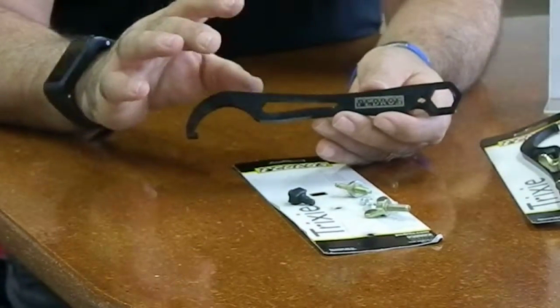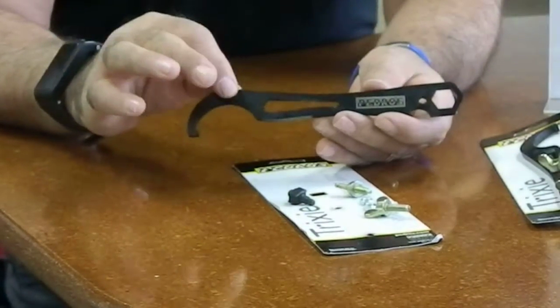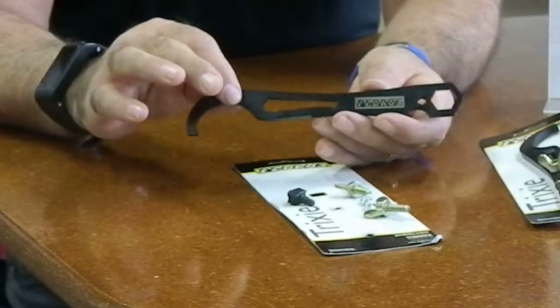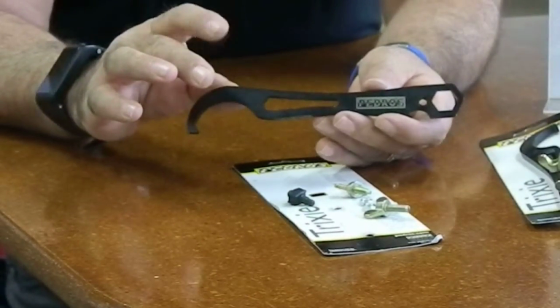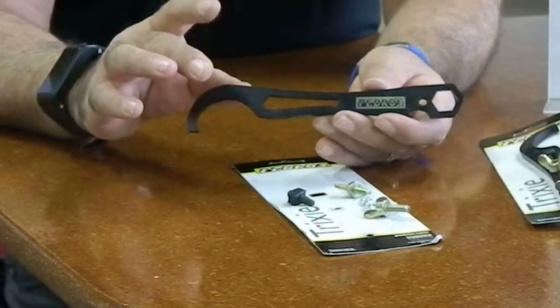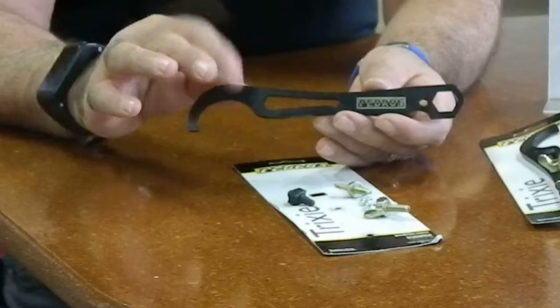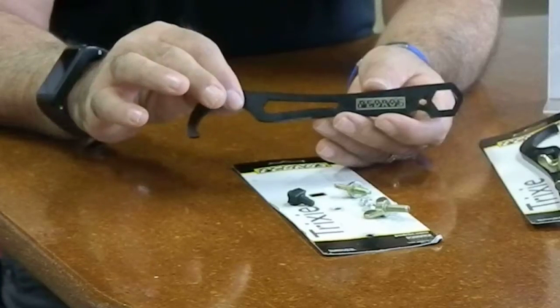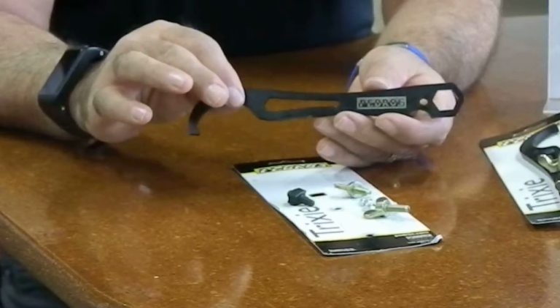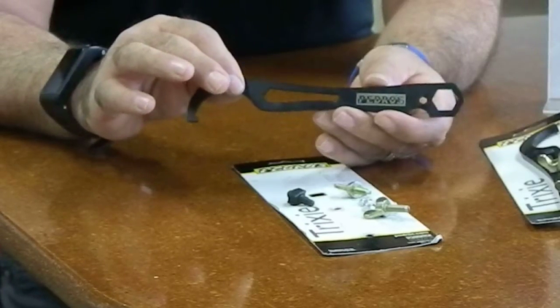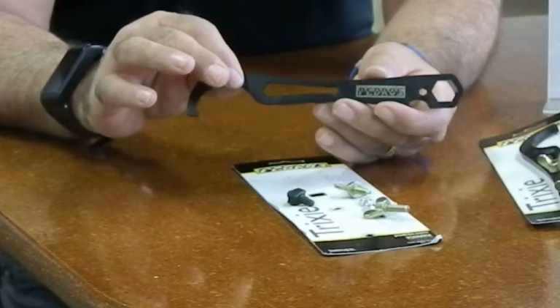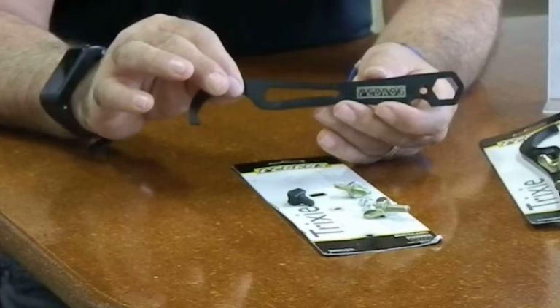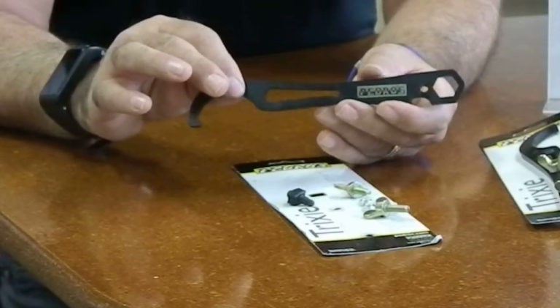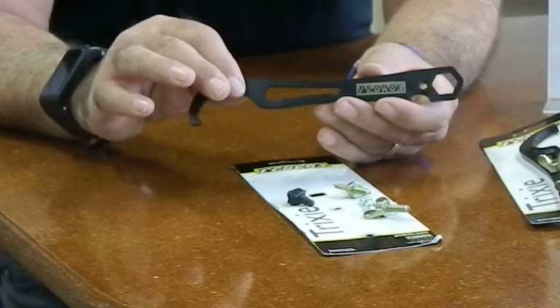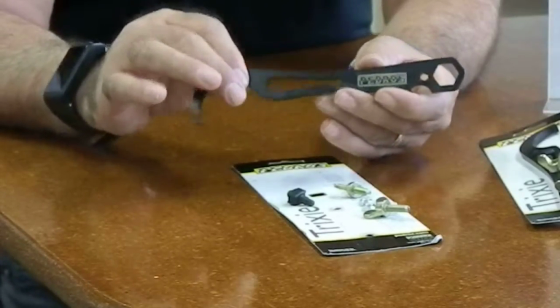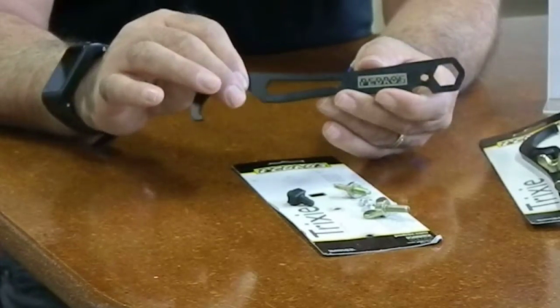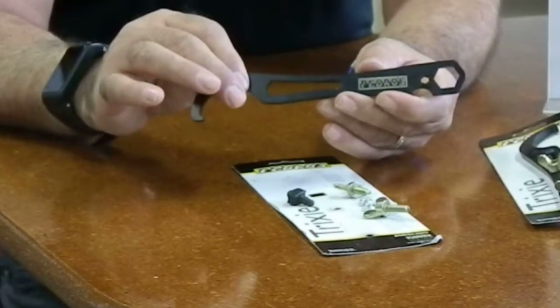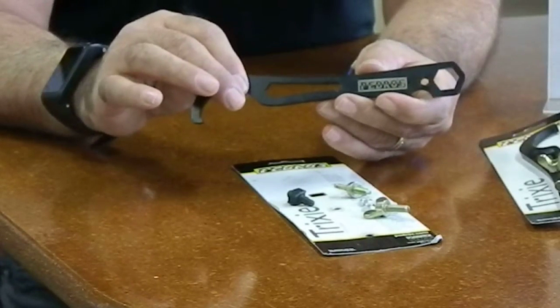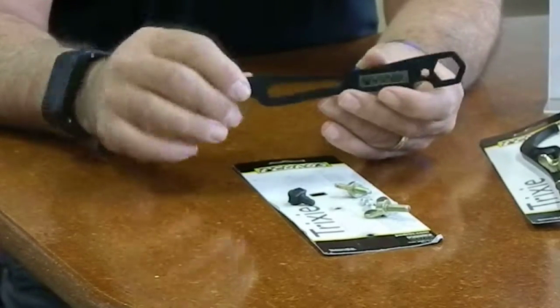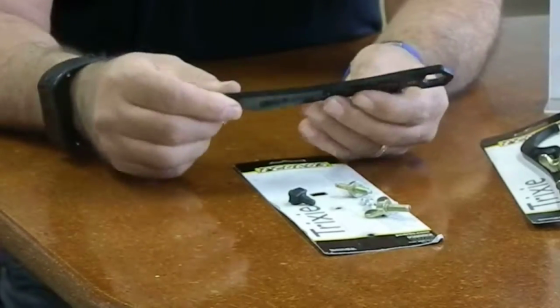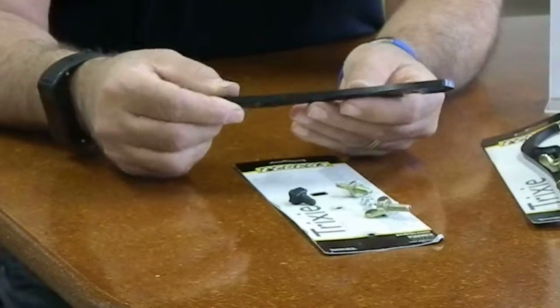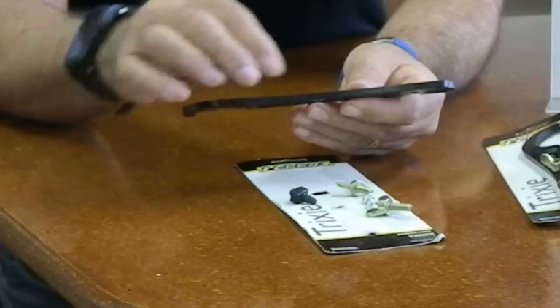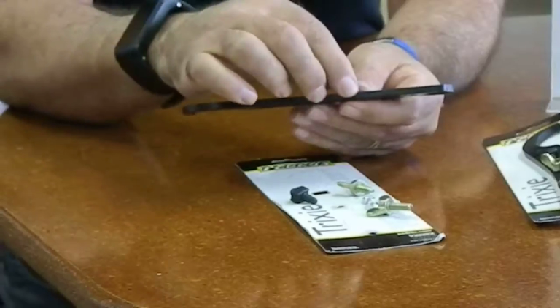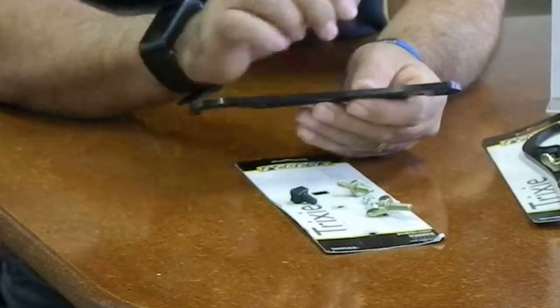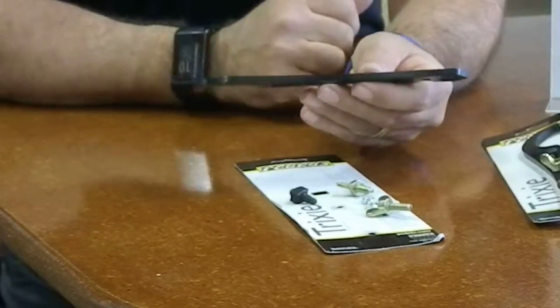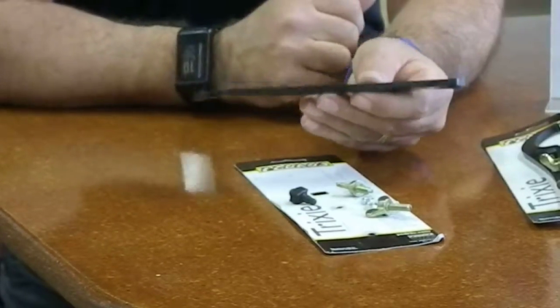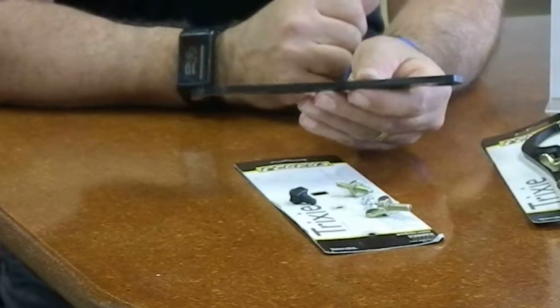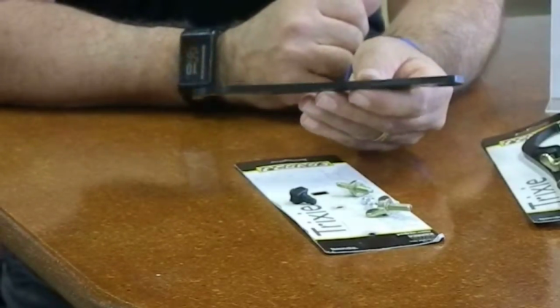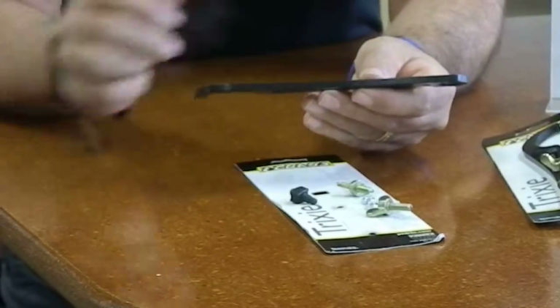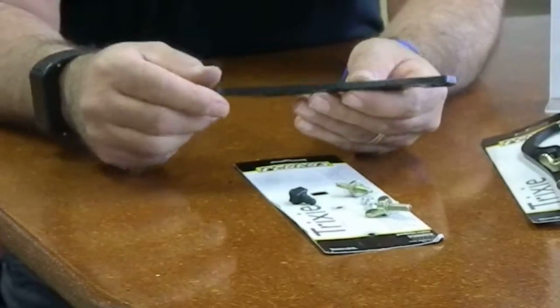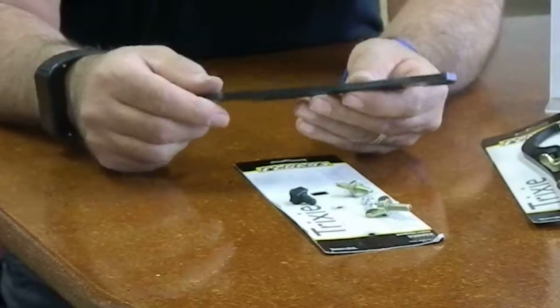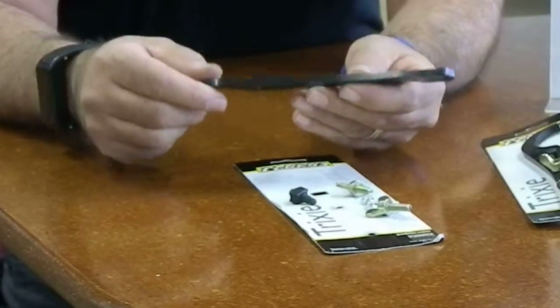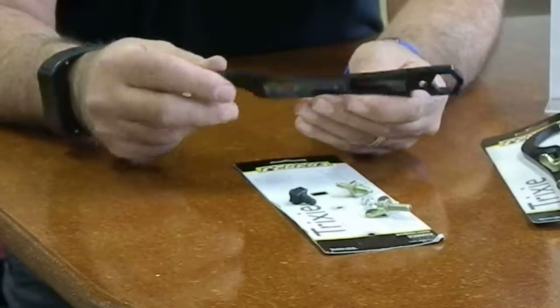This is made out of a heat treated forged steel, so it's super, super durable and strong. I don't know if you can get a sense of how thick this is, but it's a substantial tool in your hand. This is not a light tool.